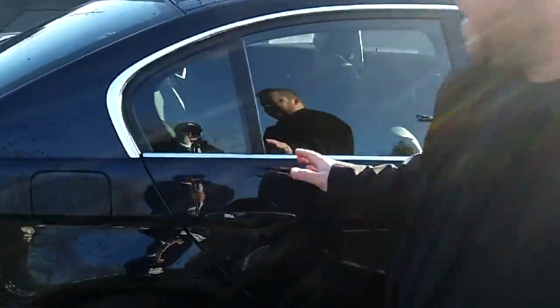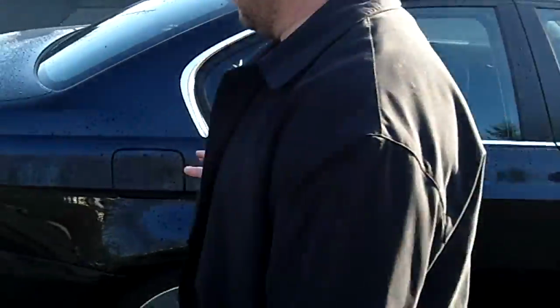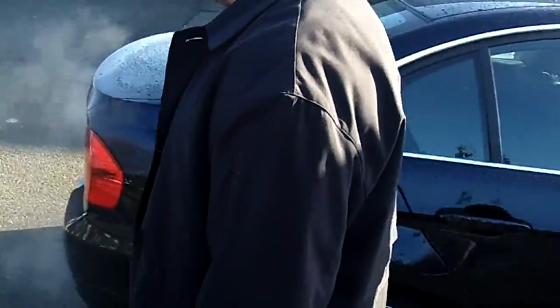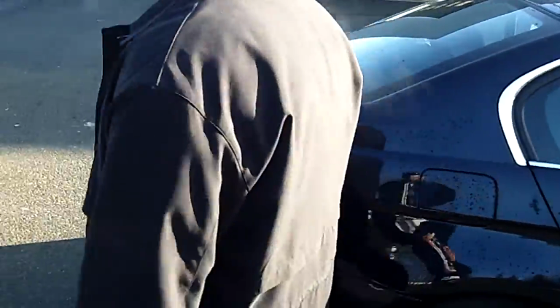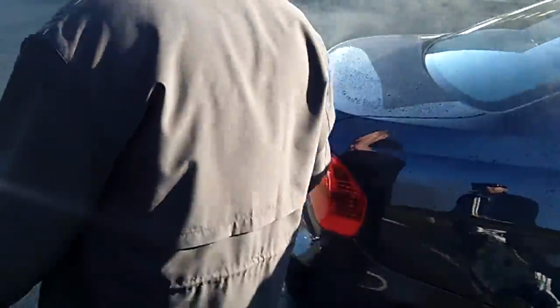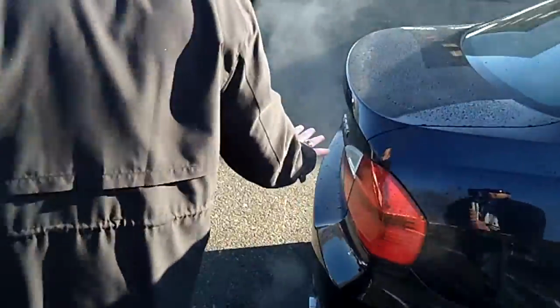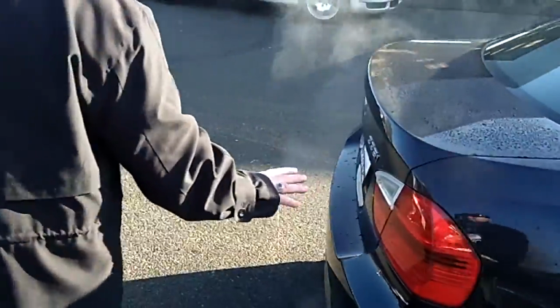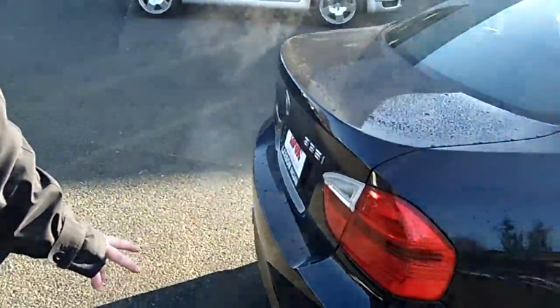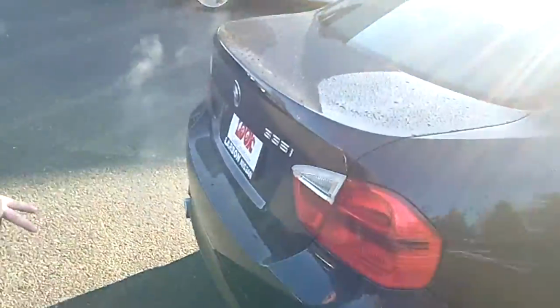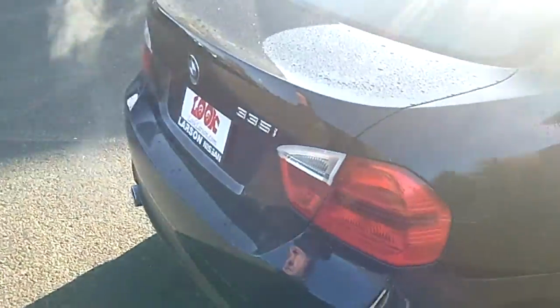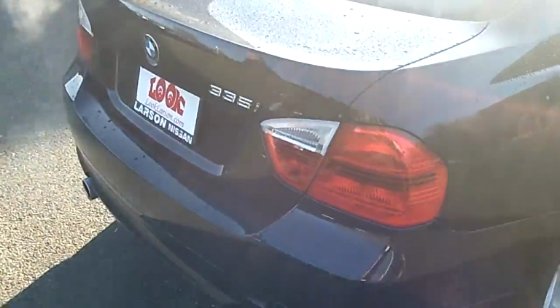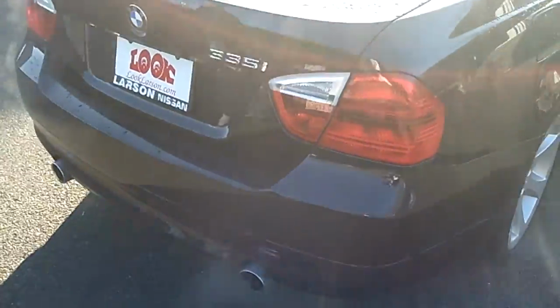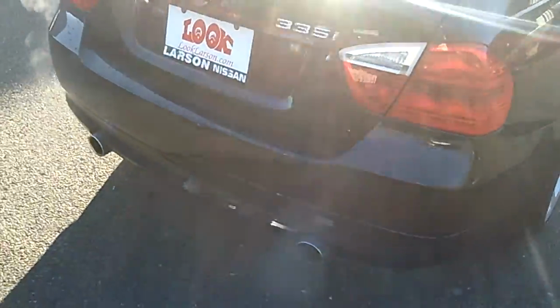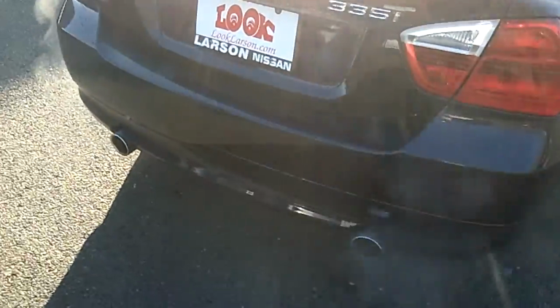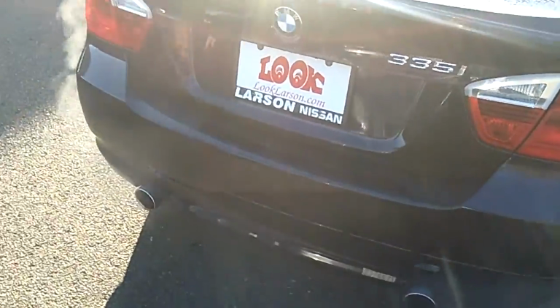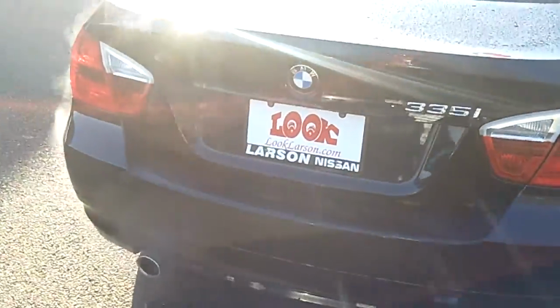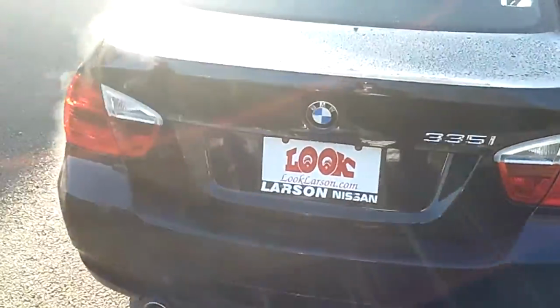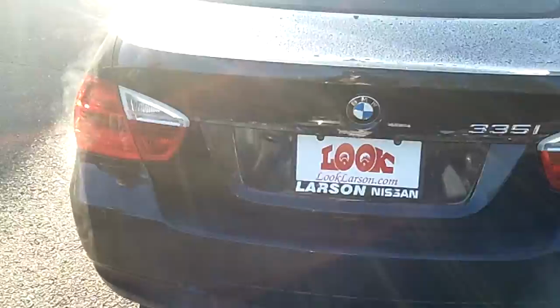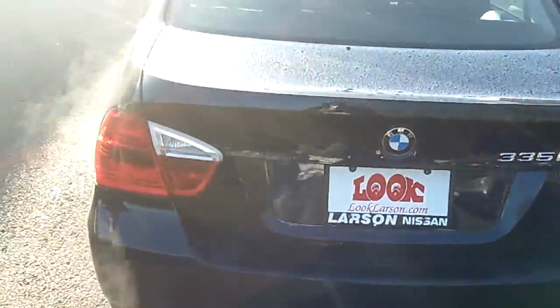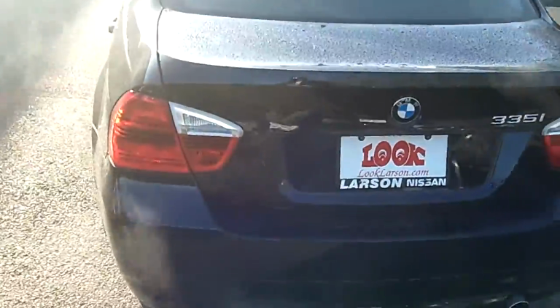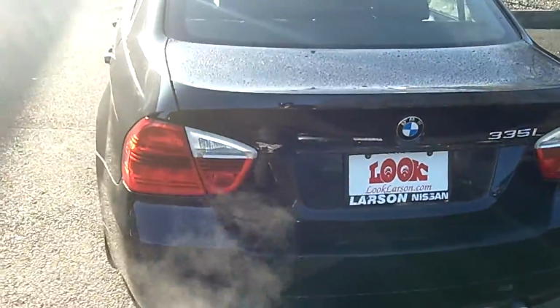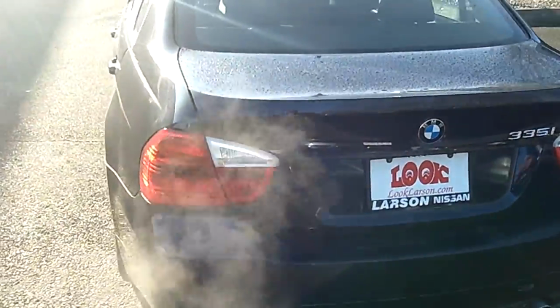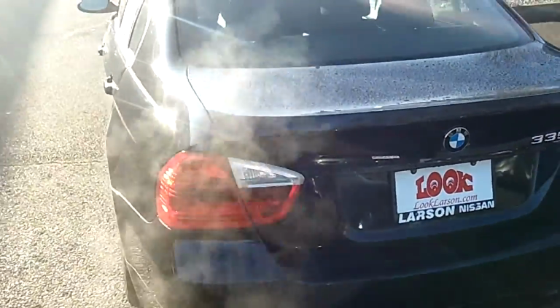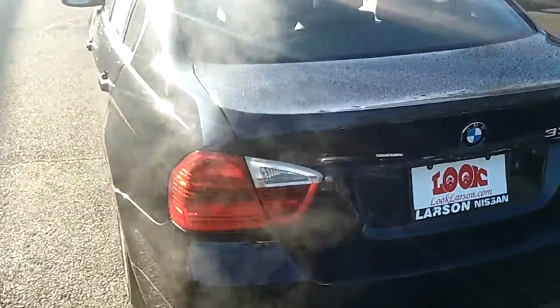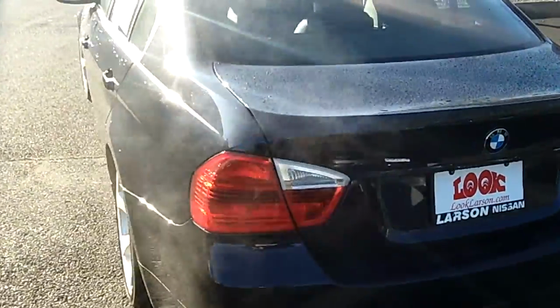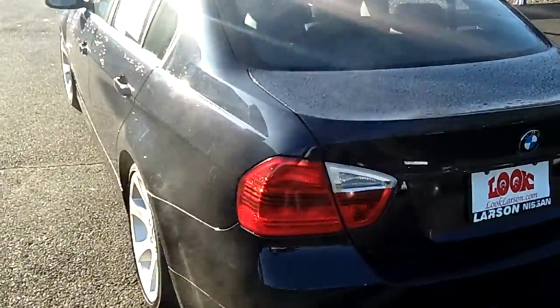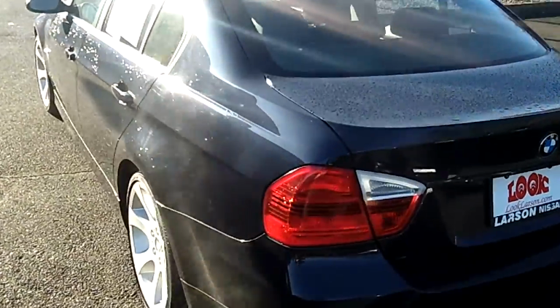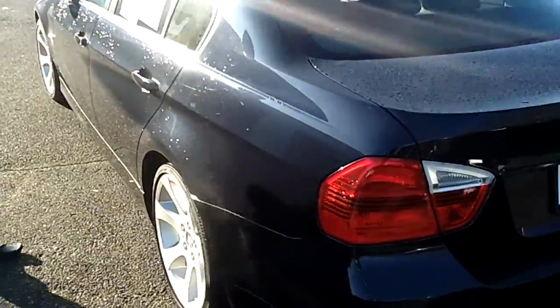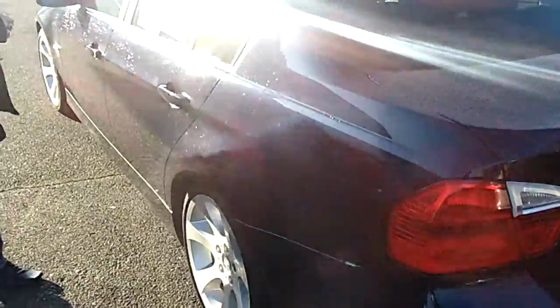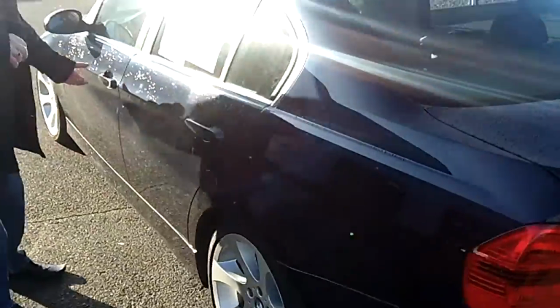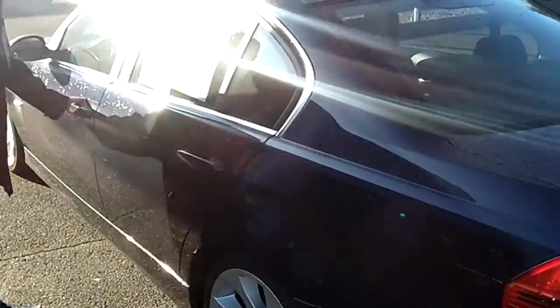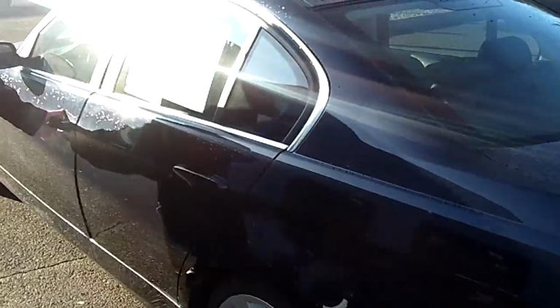Making our way around to the rear of the vehicle — dual exhaust. I'm very impressed with the exterior condition and obviously the interior condition. This vehicle has been well maintained for an '08, and it does have low miles.